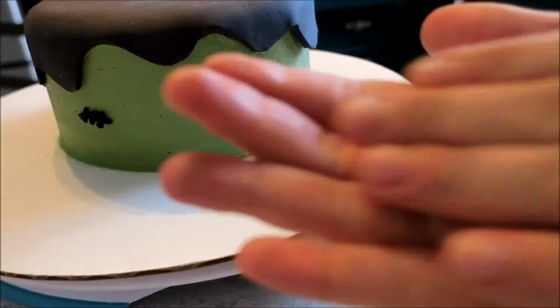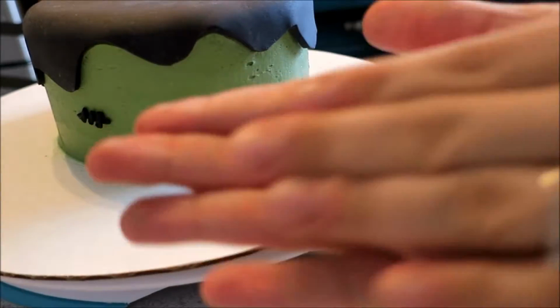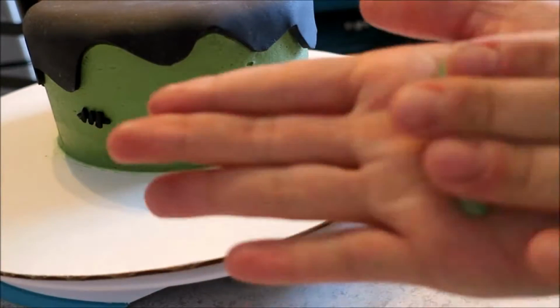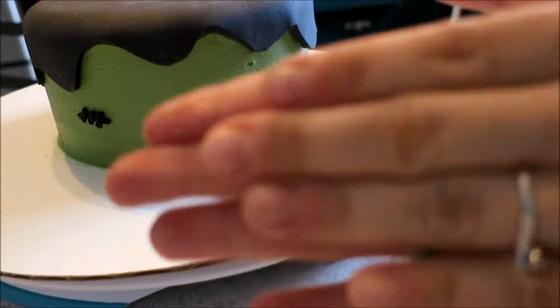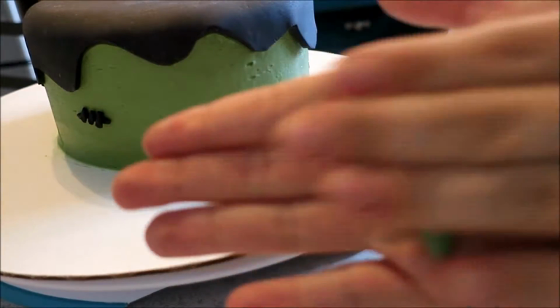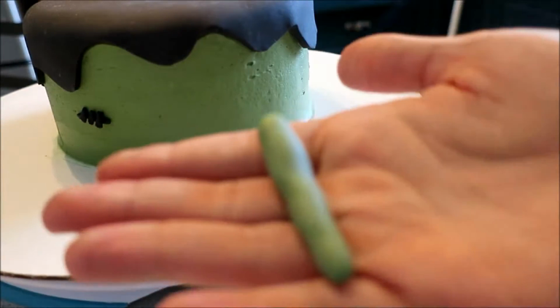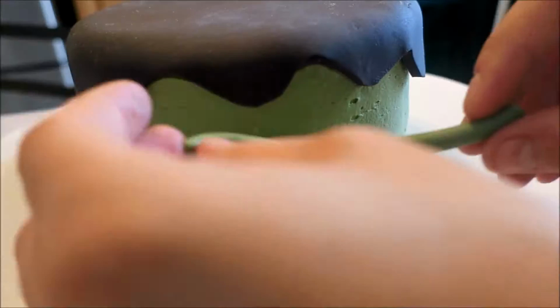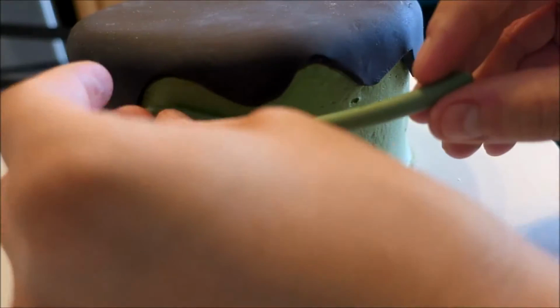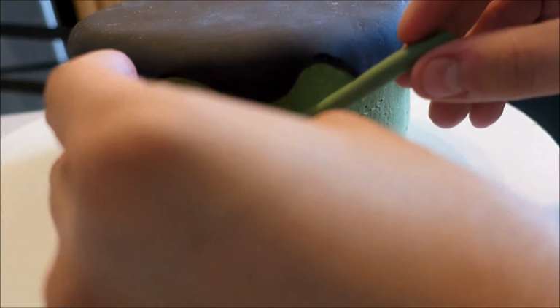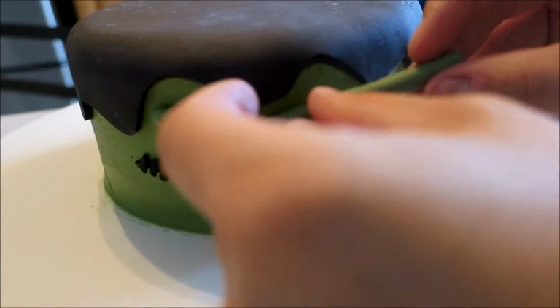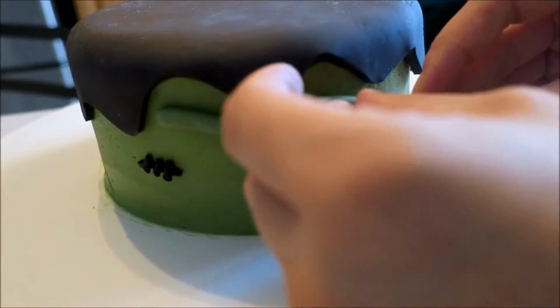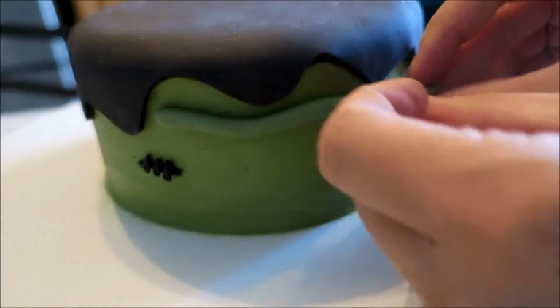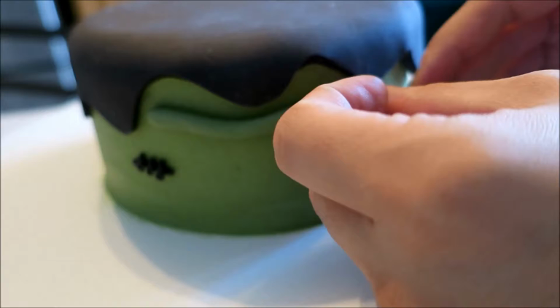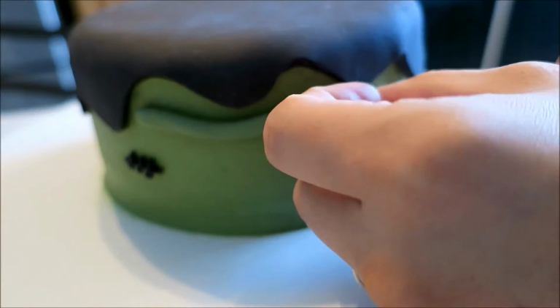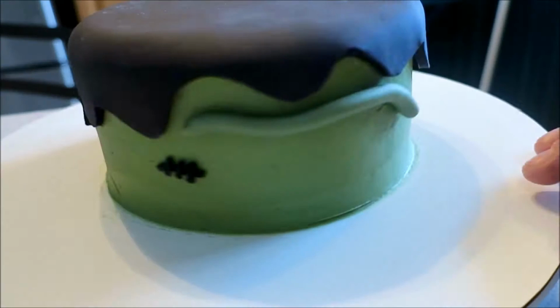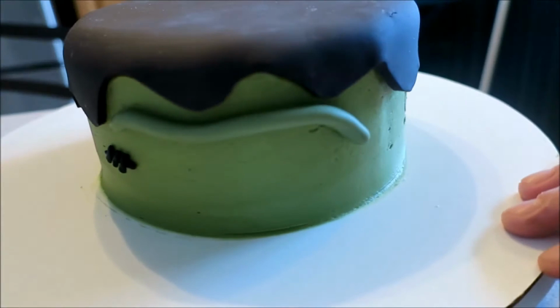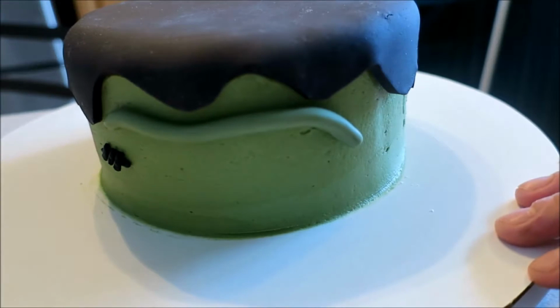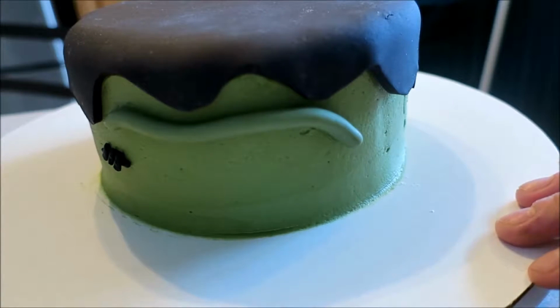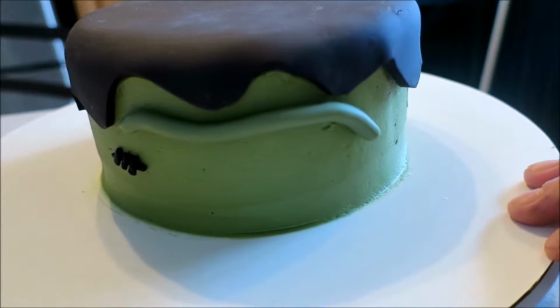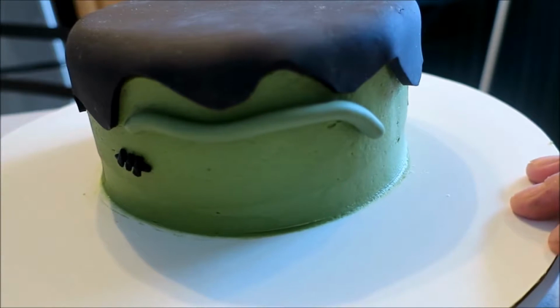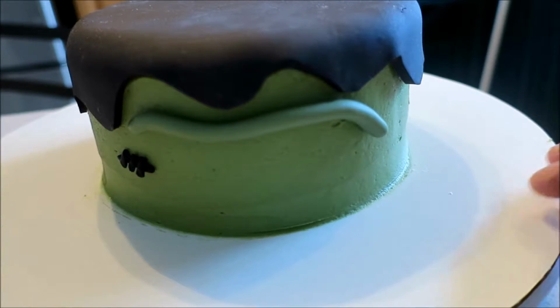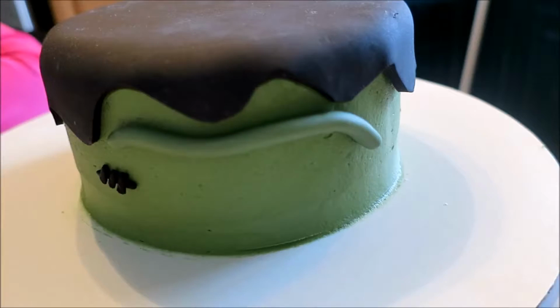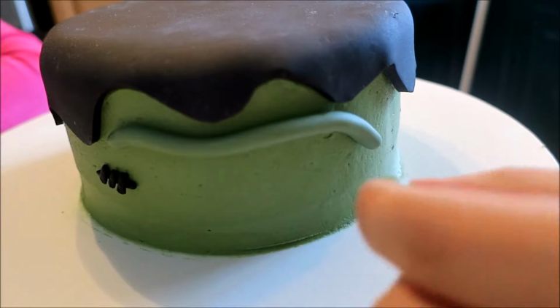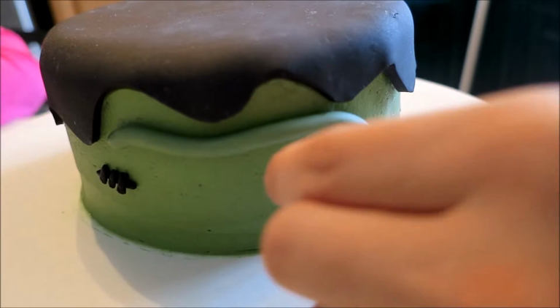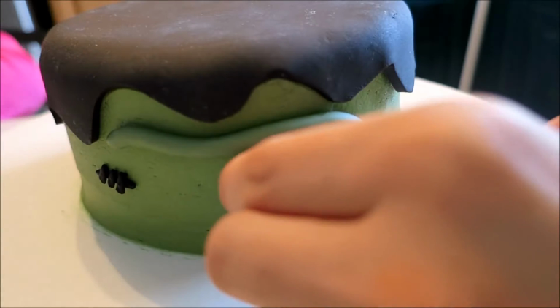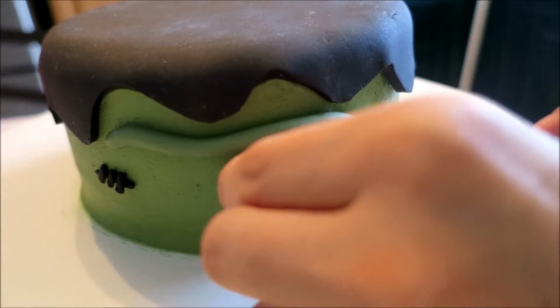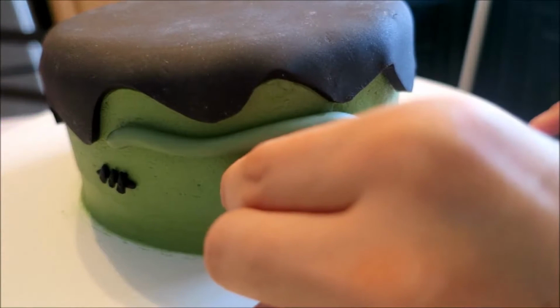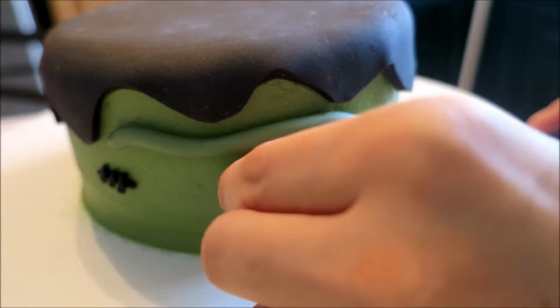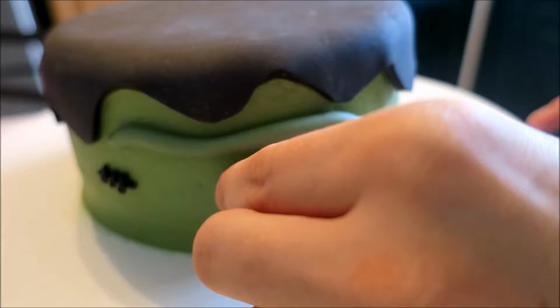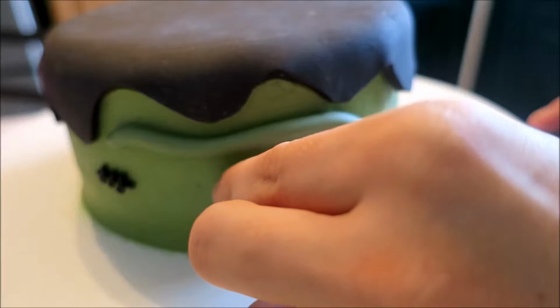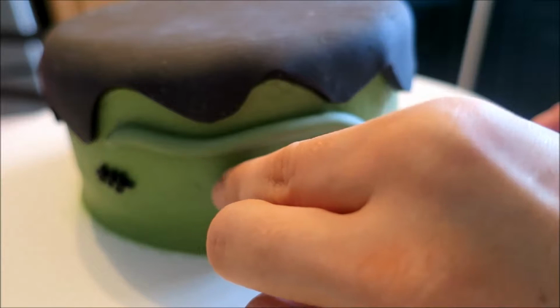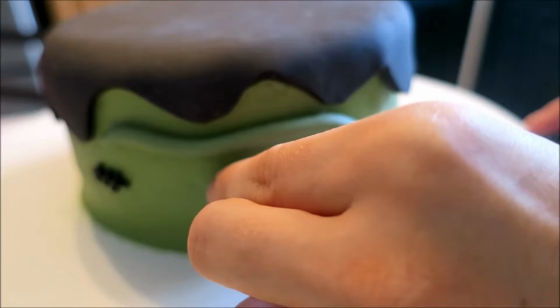Using fondant the same color as Frankenstein, I'm going to roll out a snake-like shape for his eyebrows. With the same colored fondant, I'm also going to roll out just a little ball for his nose.